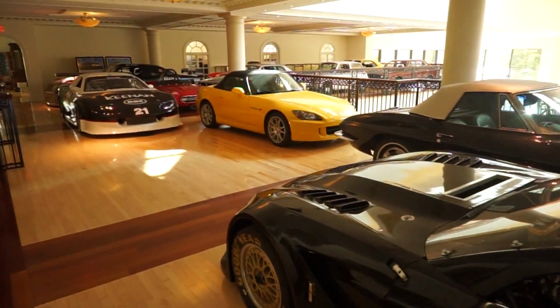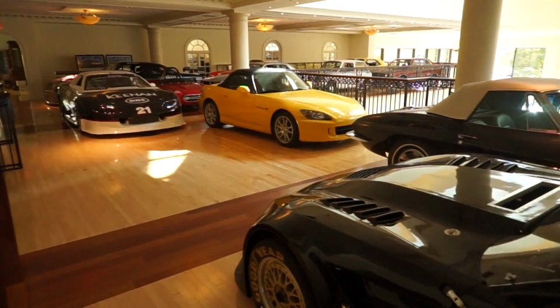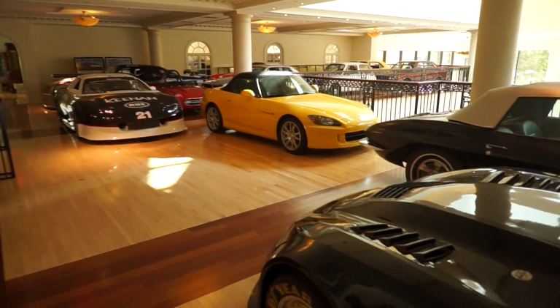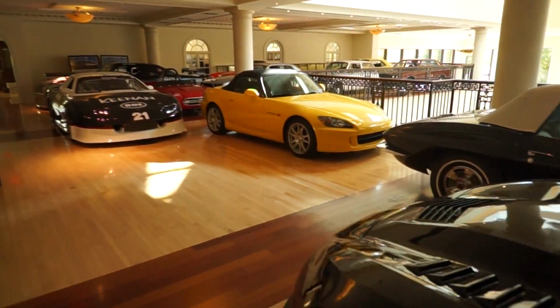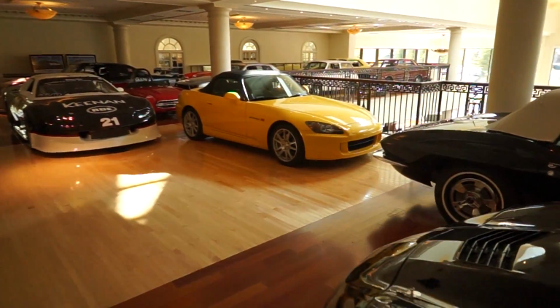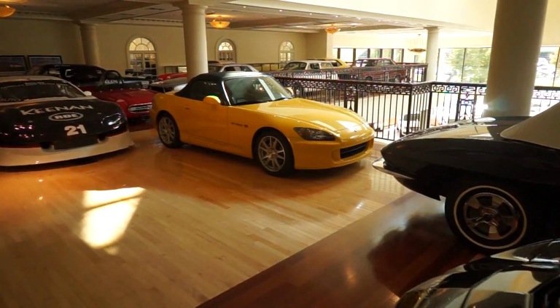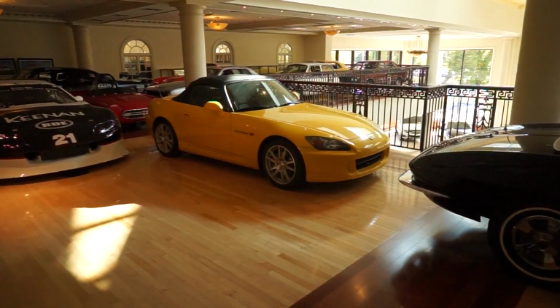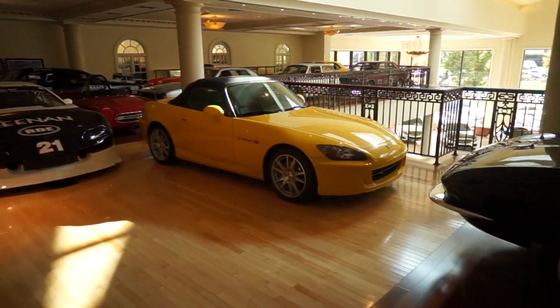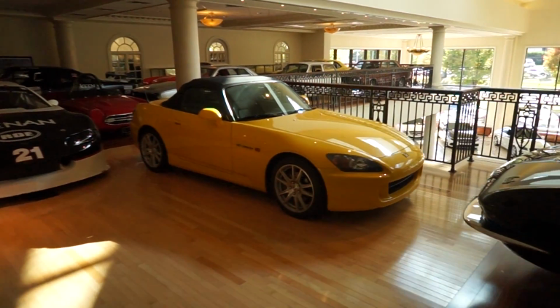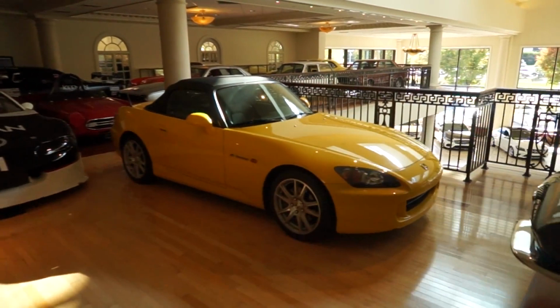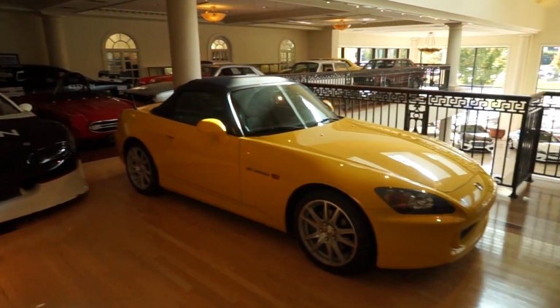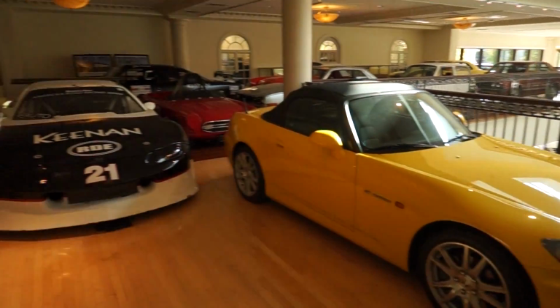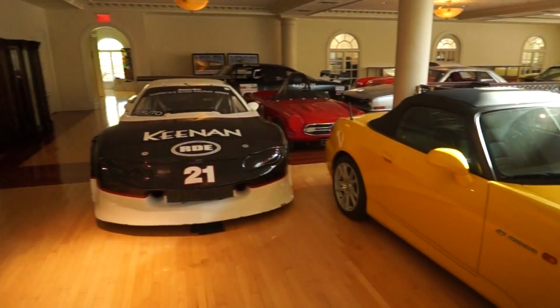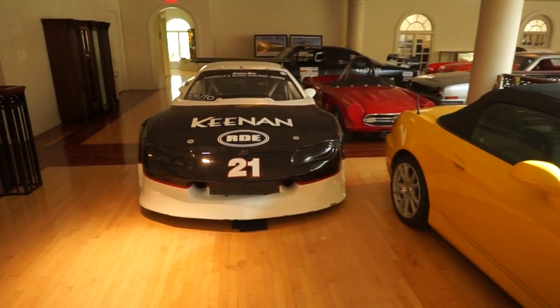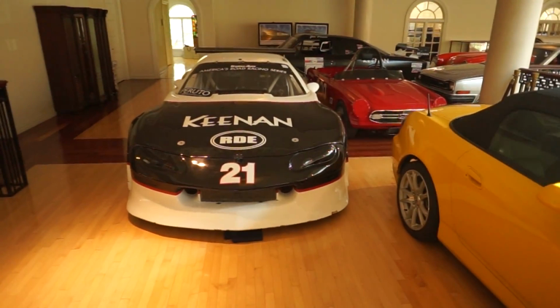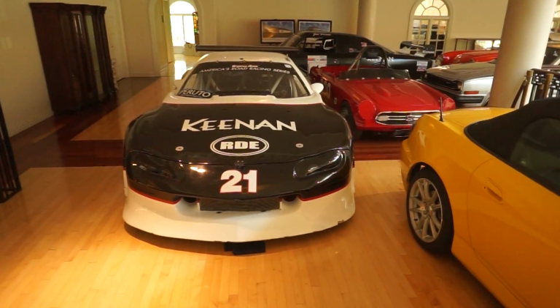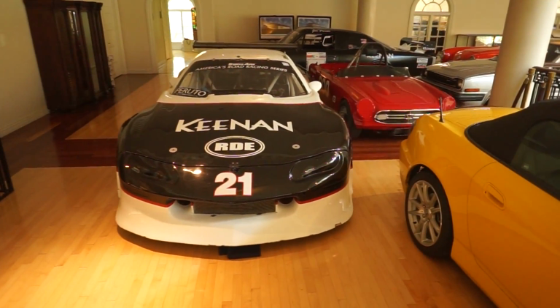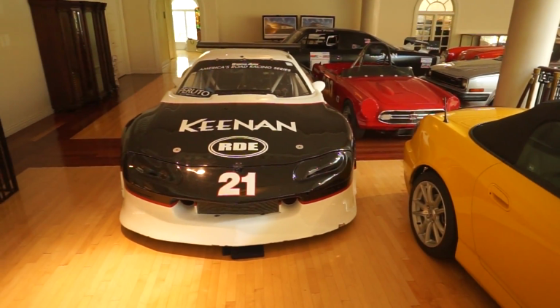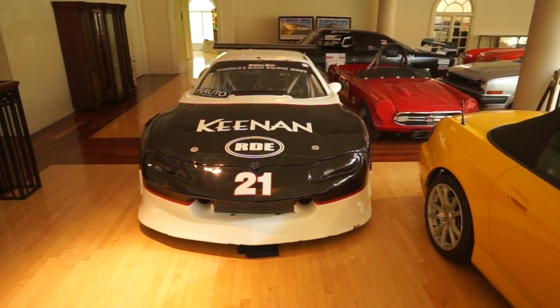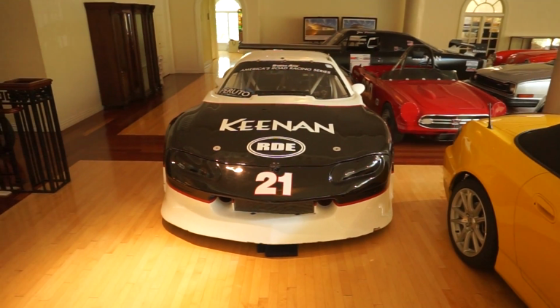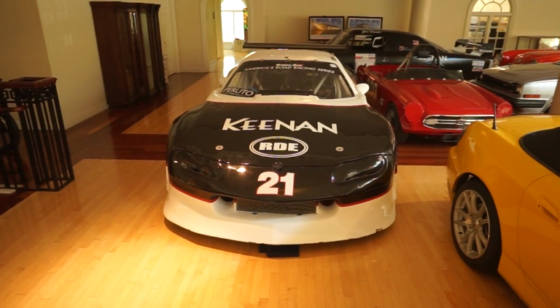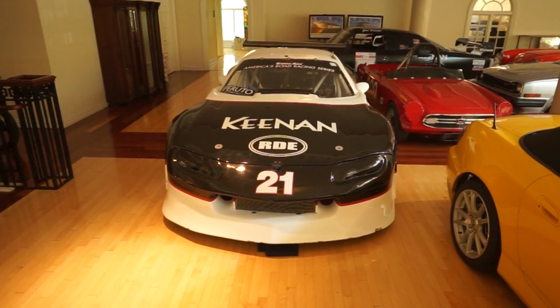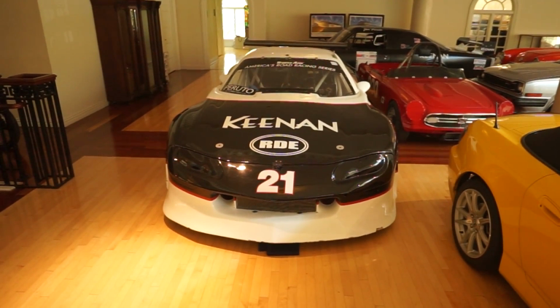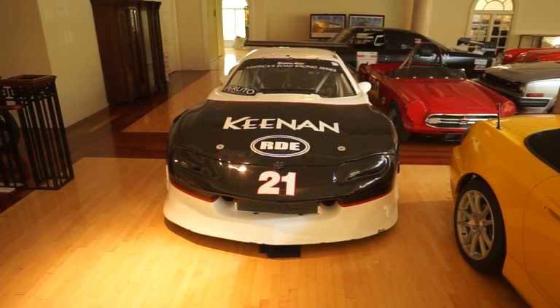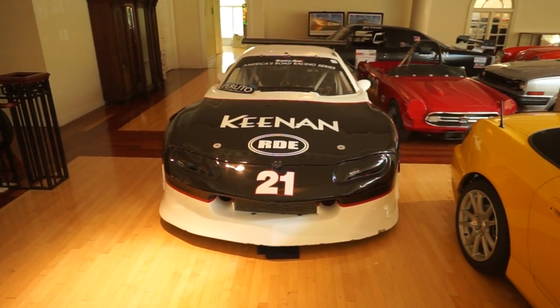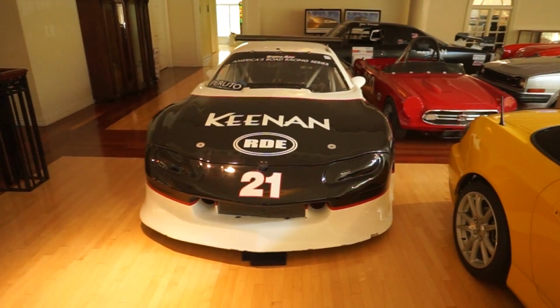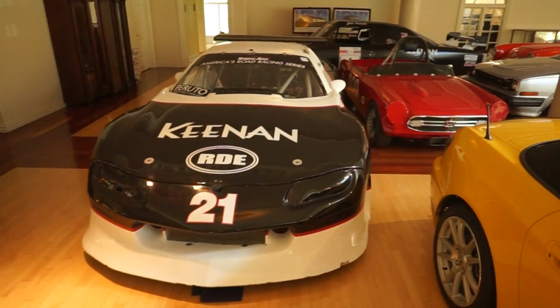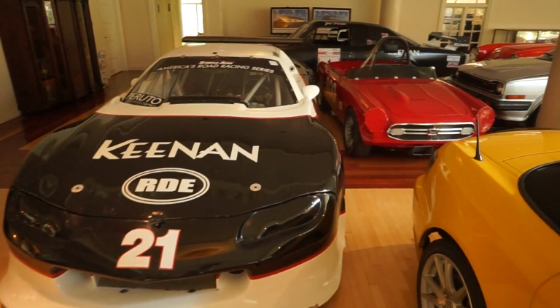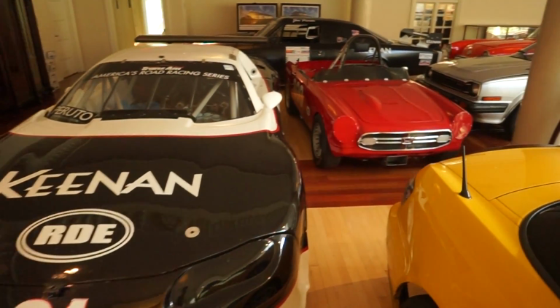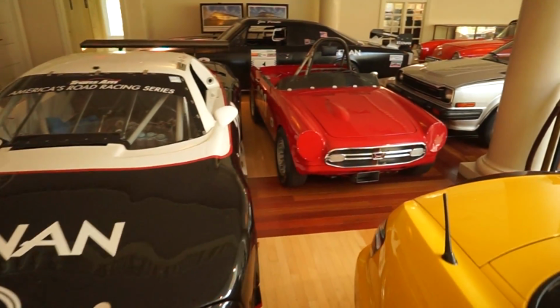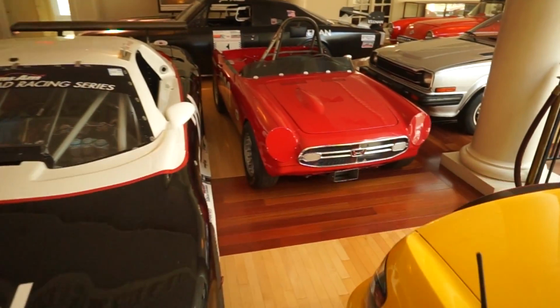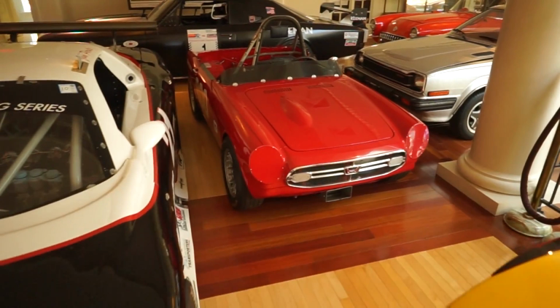And then what else do we have? We have a very stock looking S2000. And then this — I think the guy said this is a 99 Camaro with like 800 horsepower. Pretty crazy.